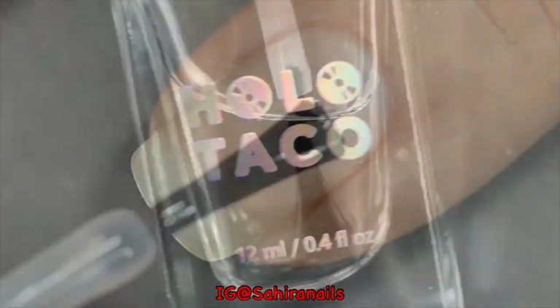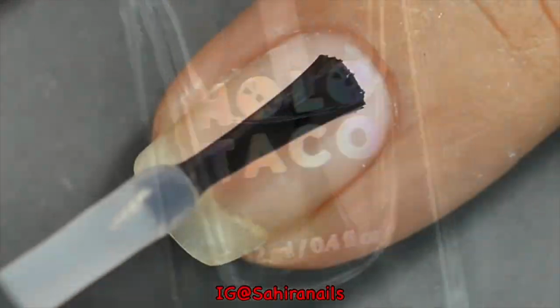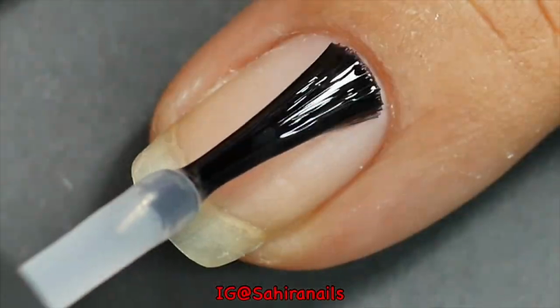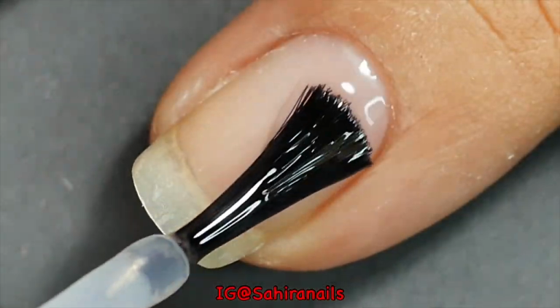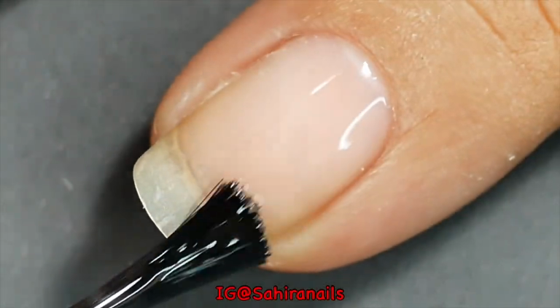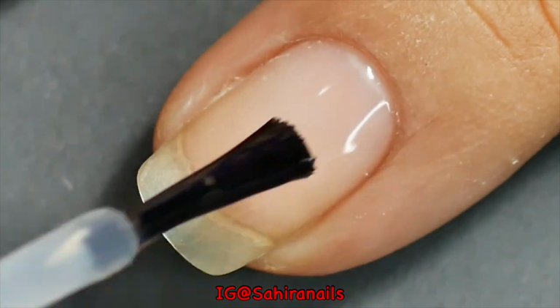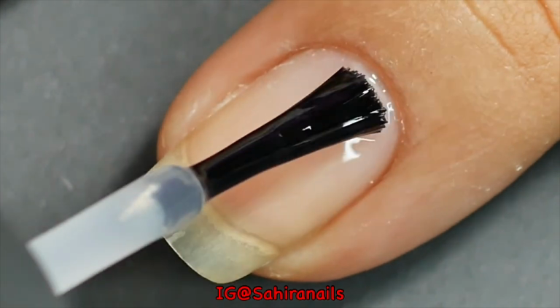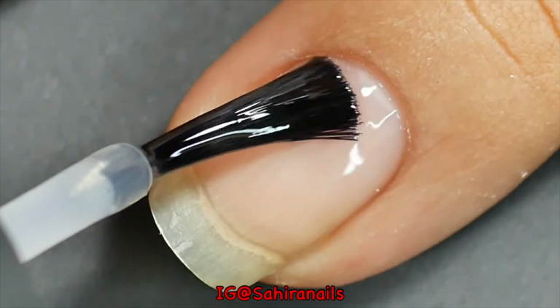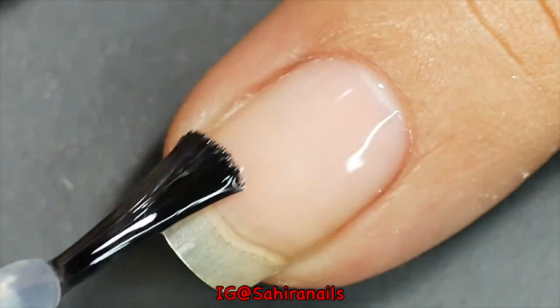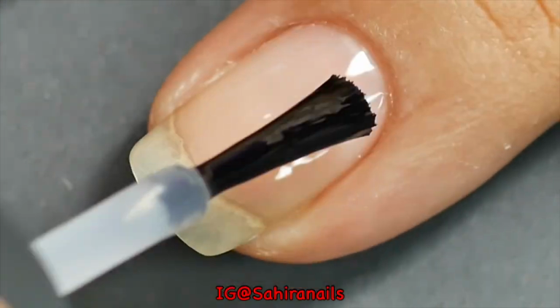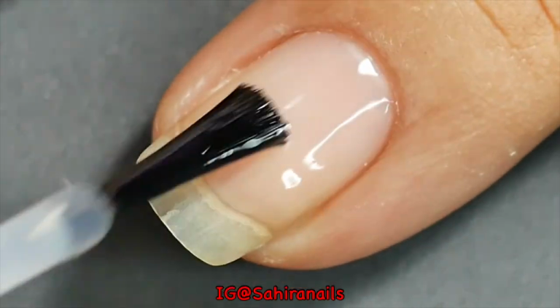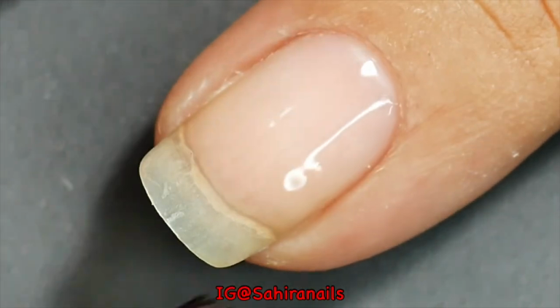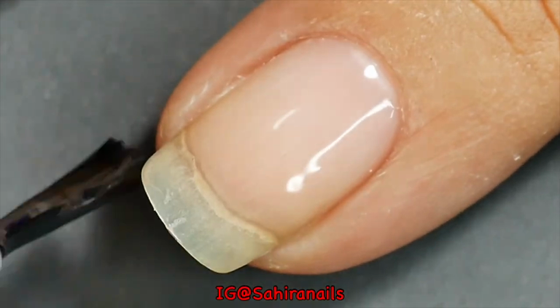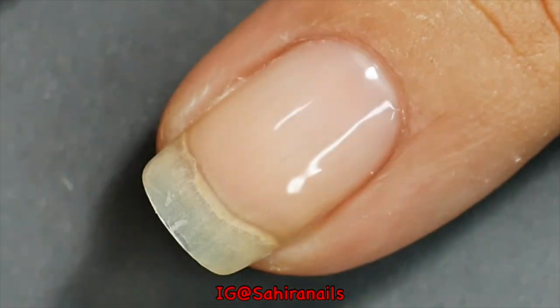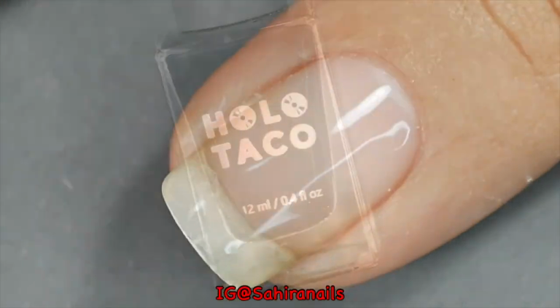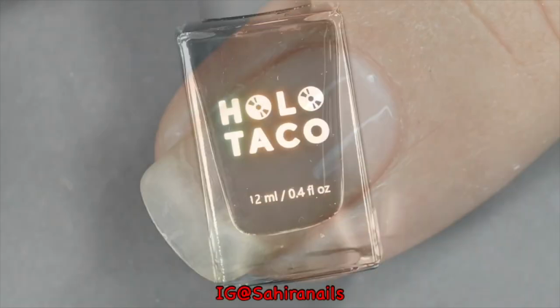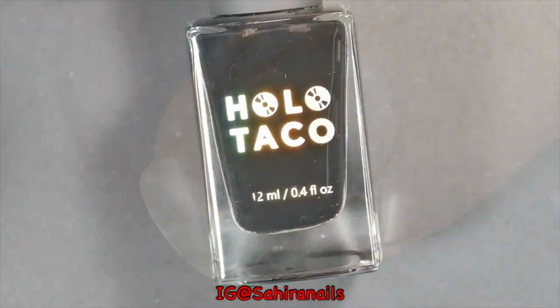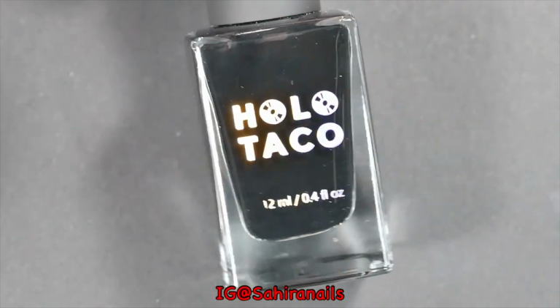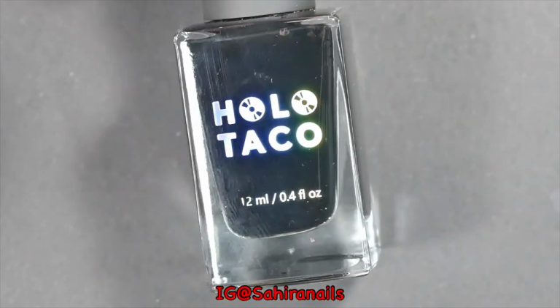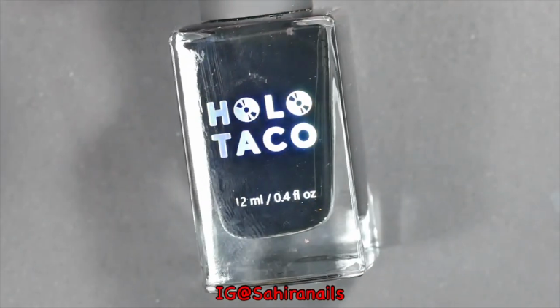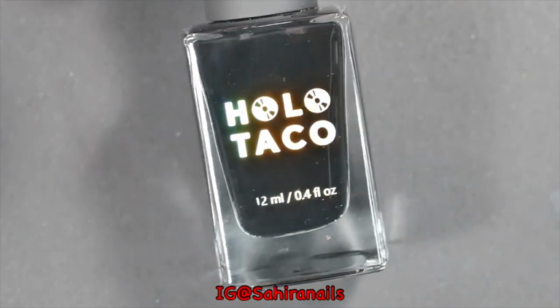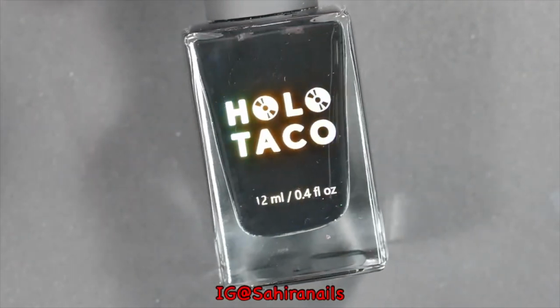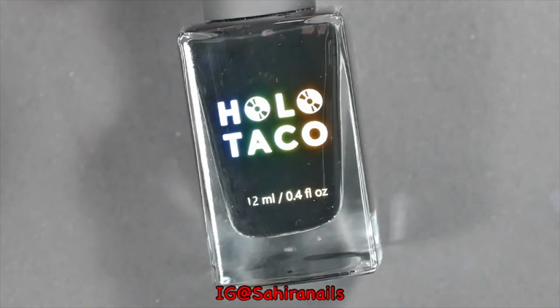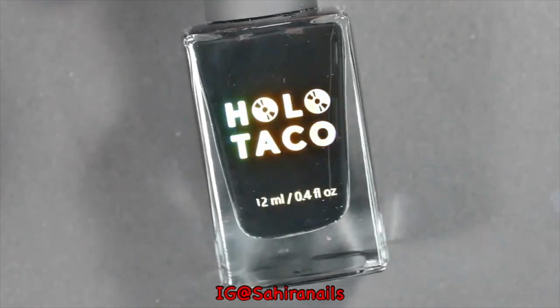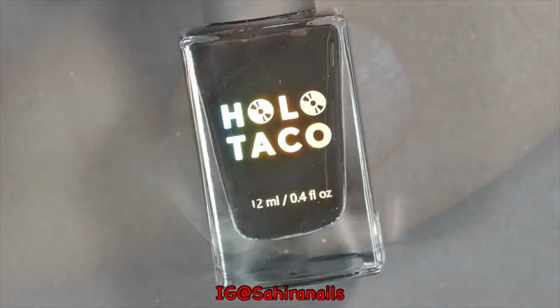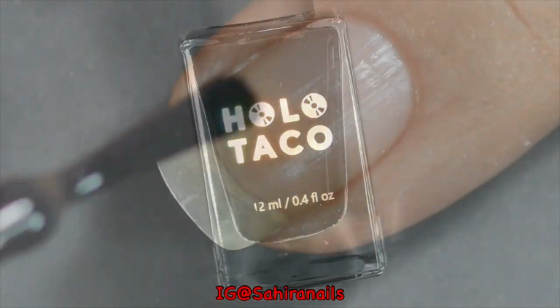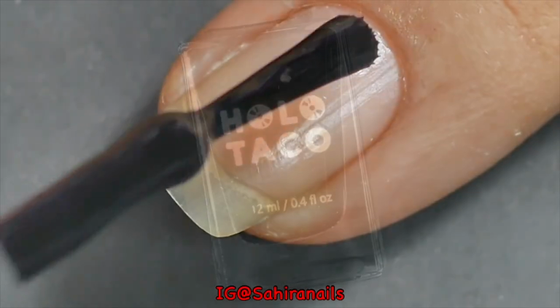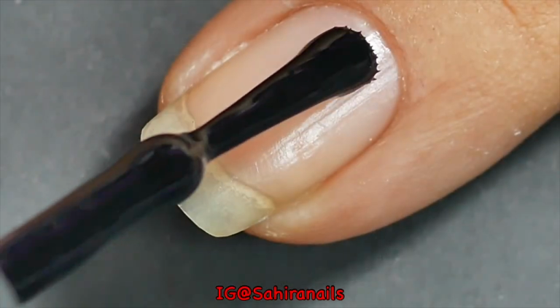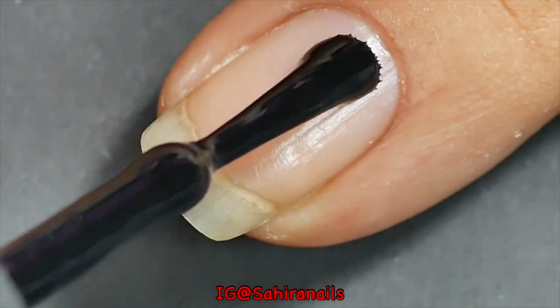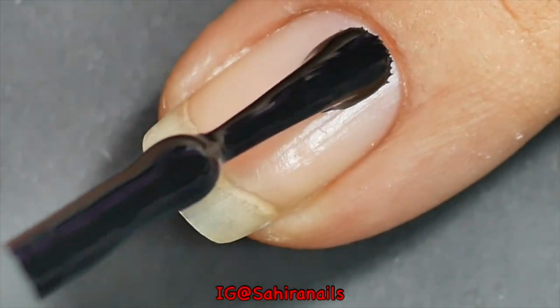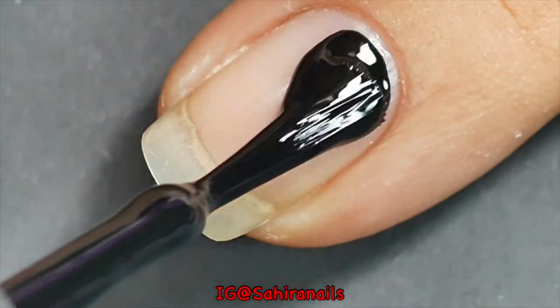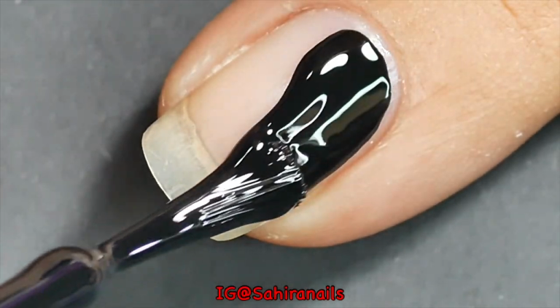As always, I'm gonna start with the Holo Taco pillow base coat, and then I'm gonna go ahead and apply the one coat black from Holo Taco.